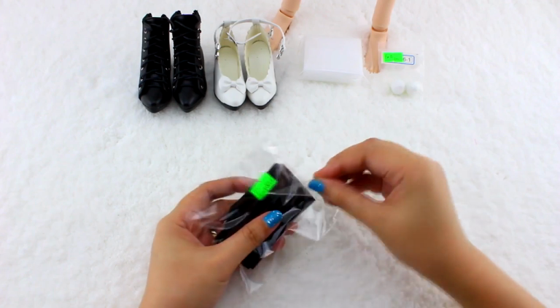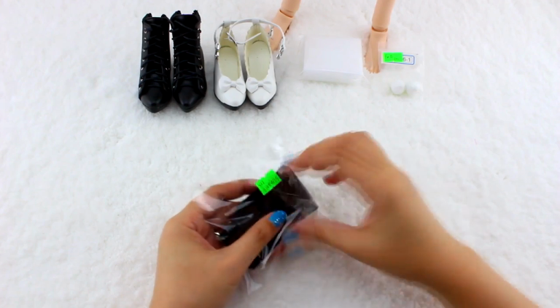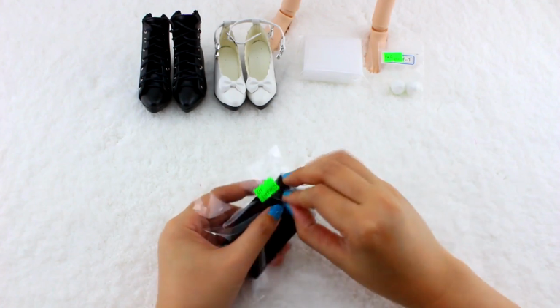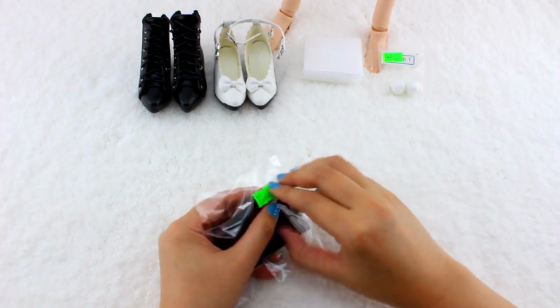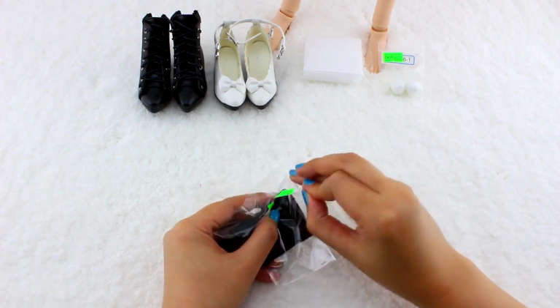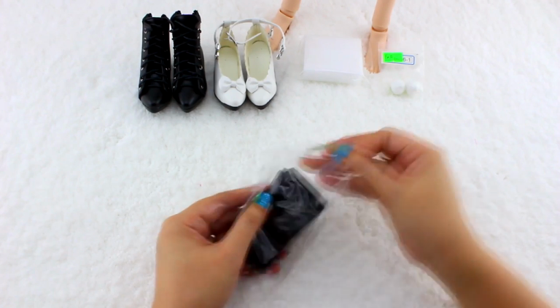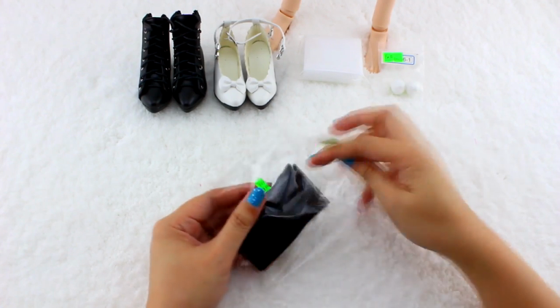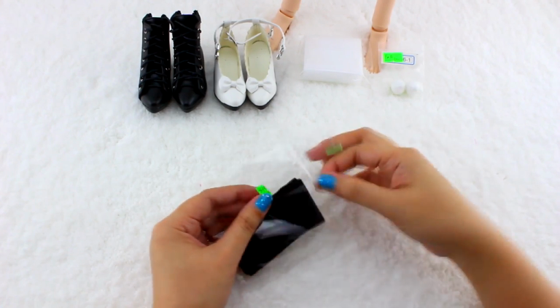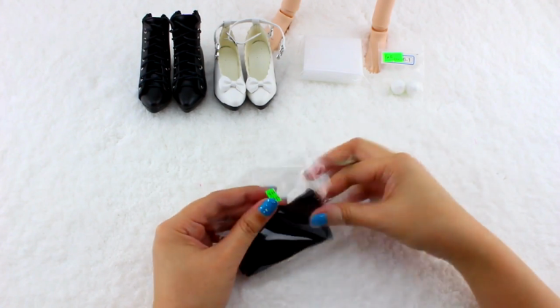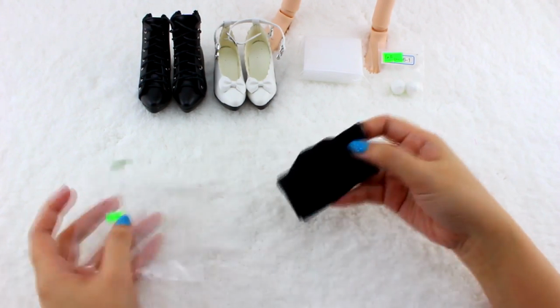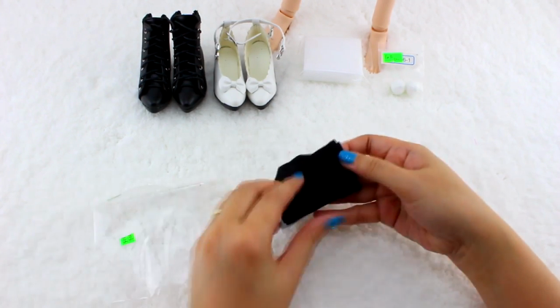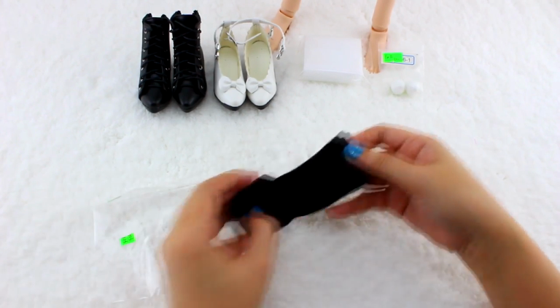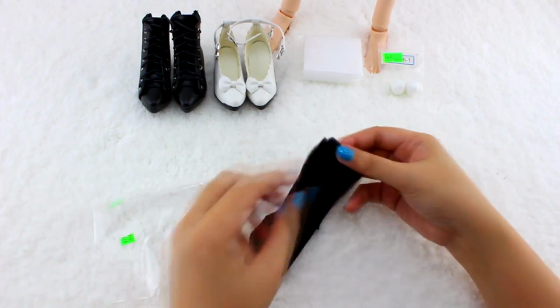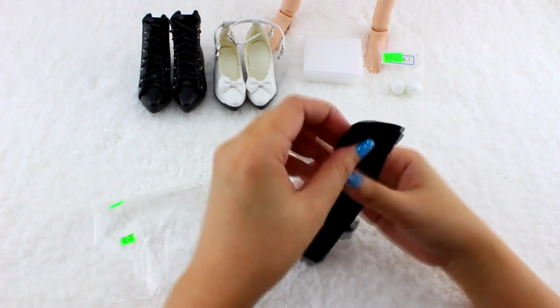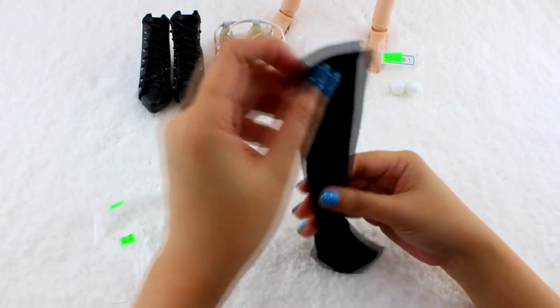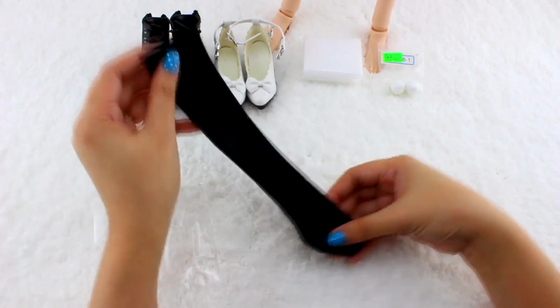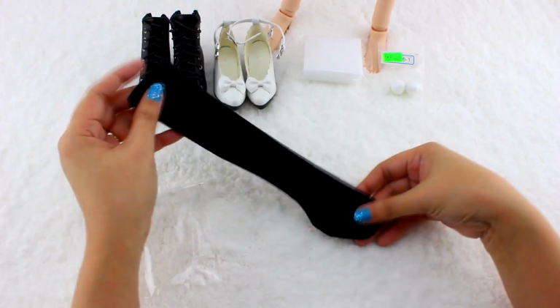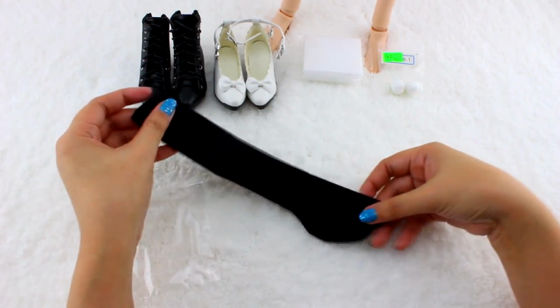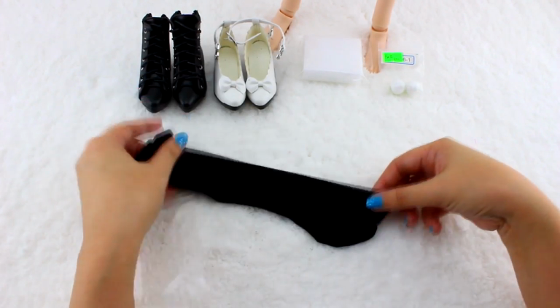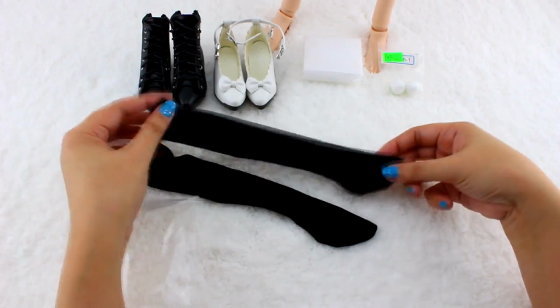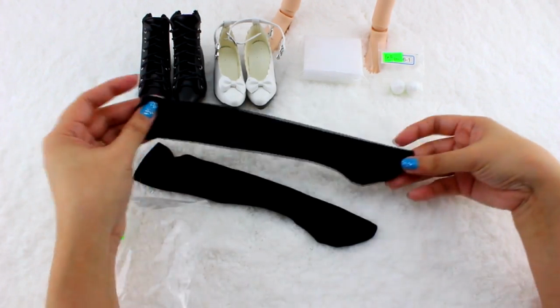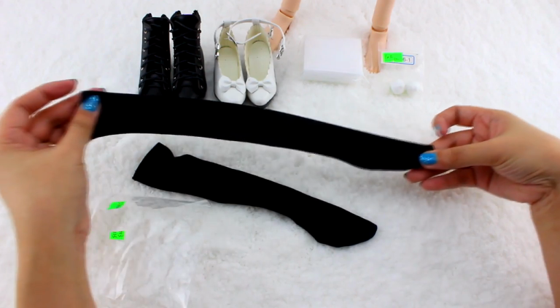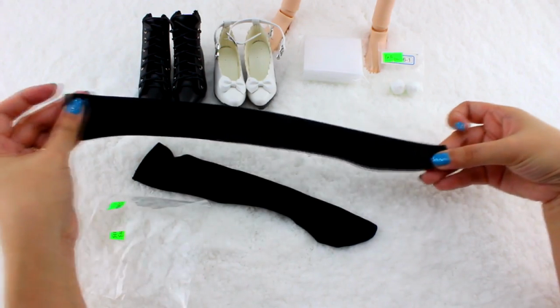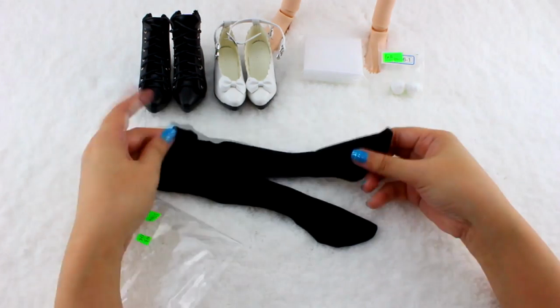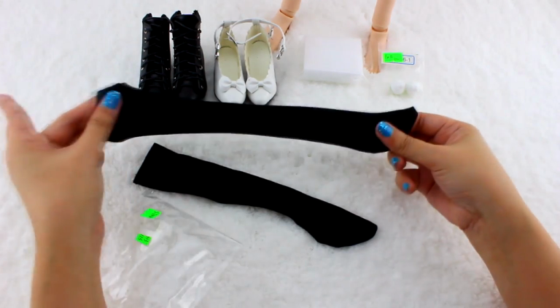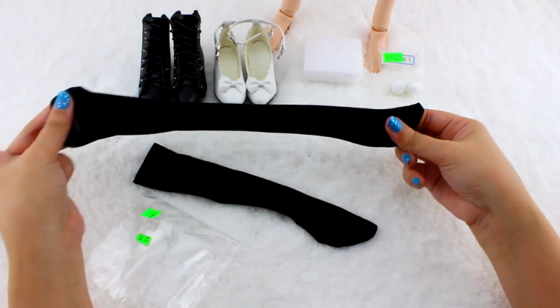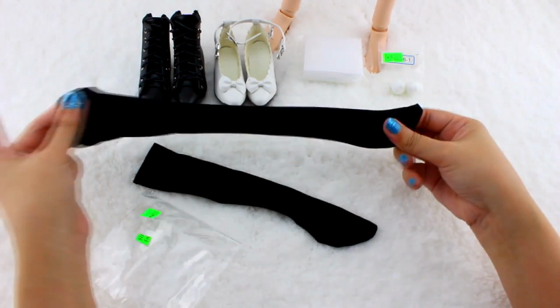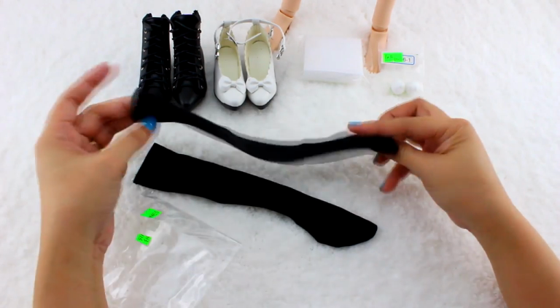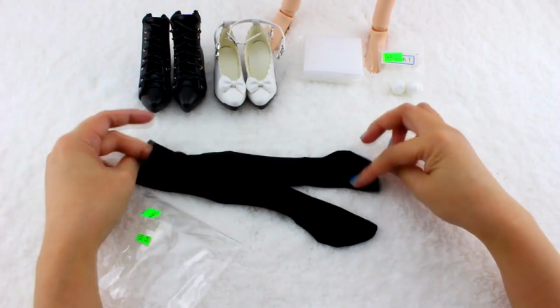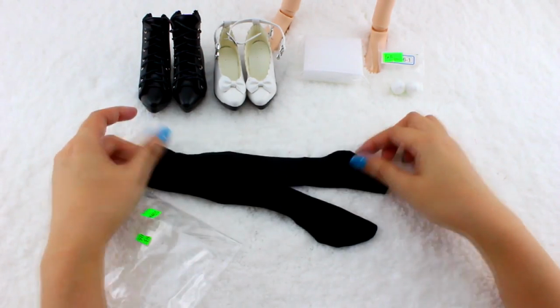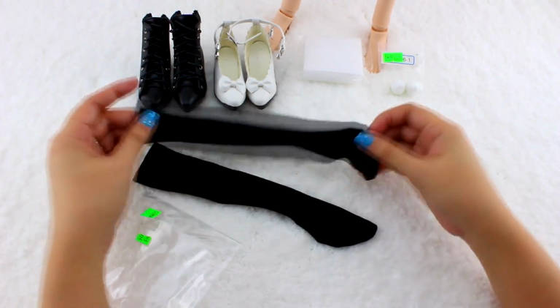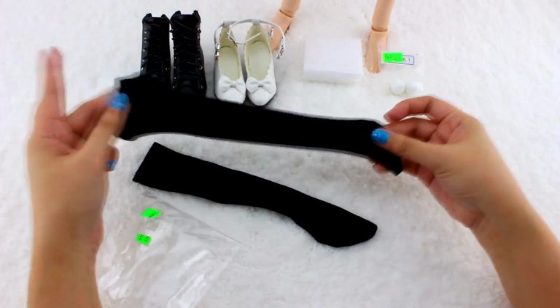Next are some black knee-high socks. They are so soft and stretchy like real socks.